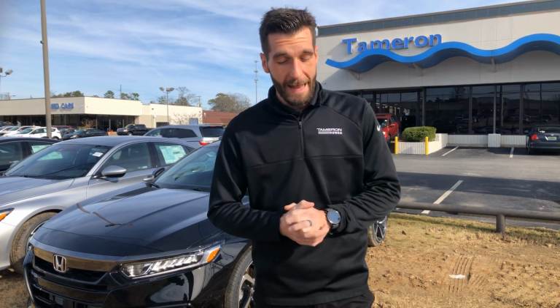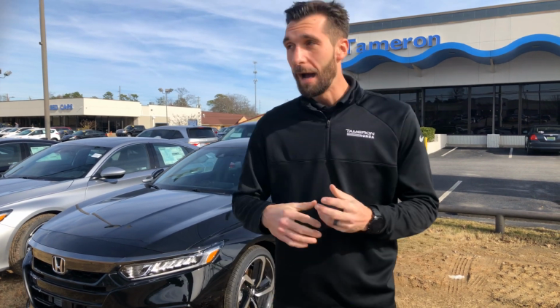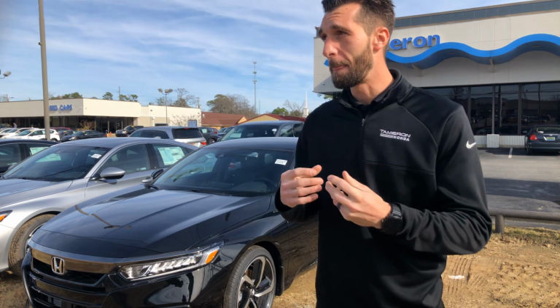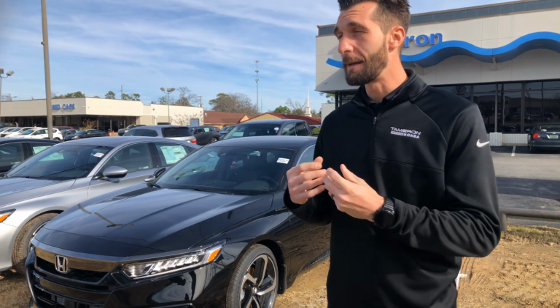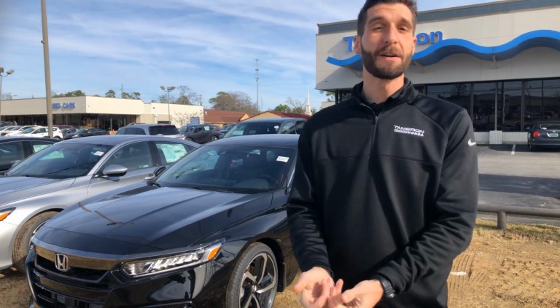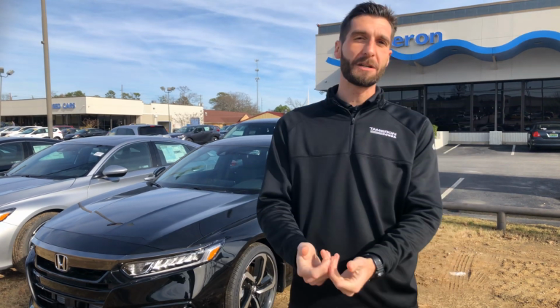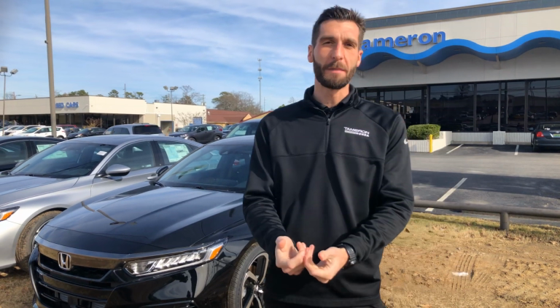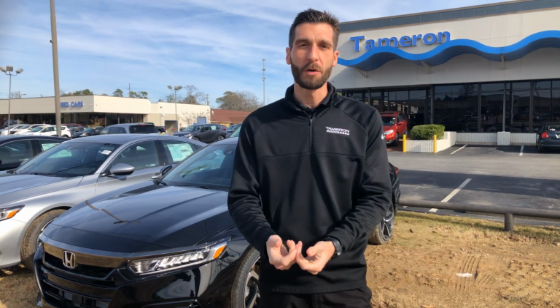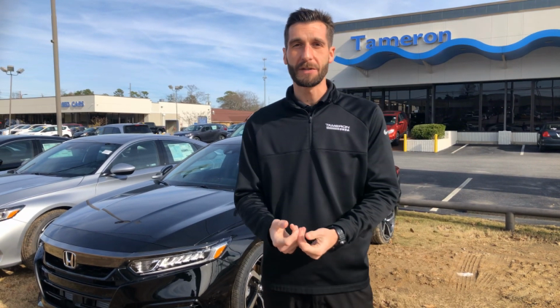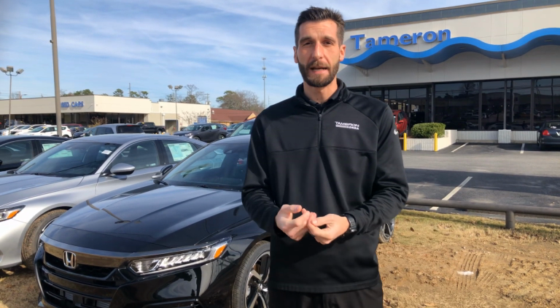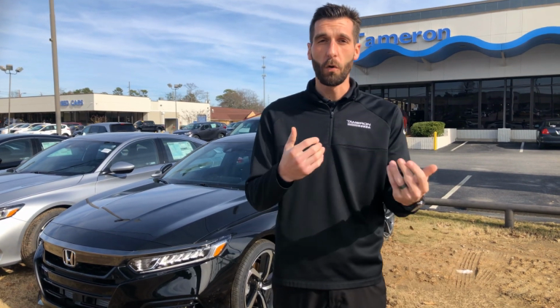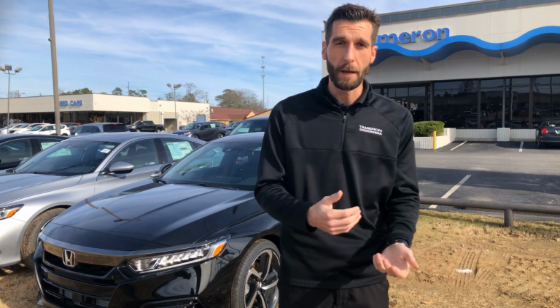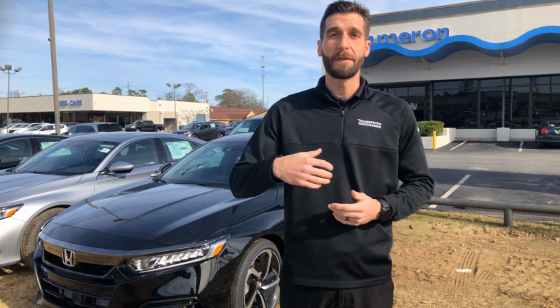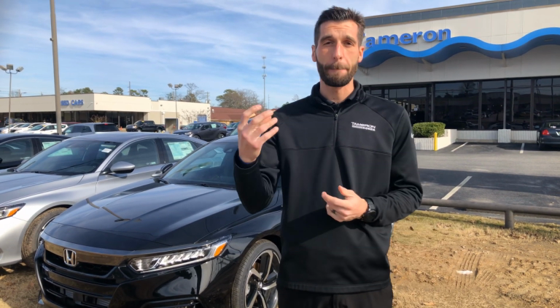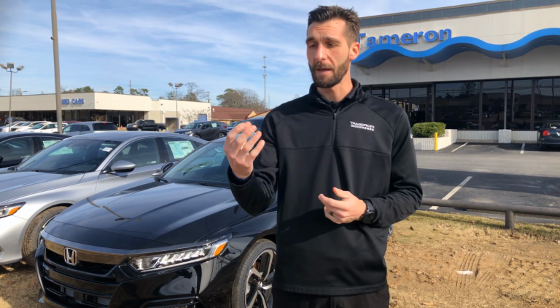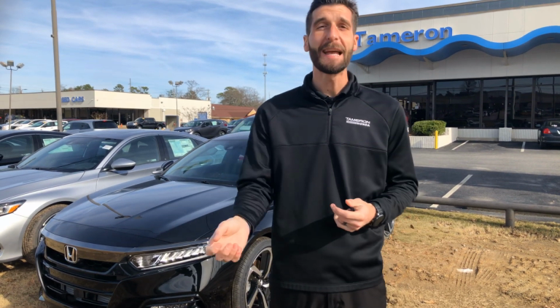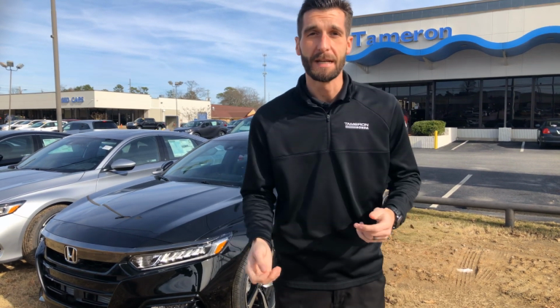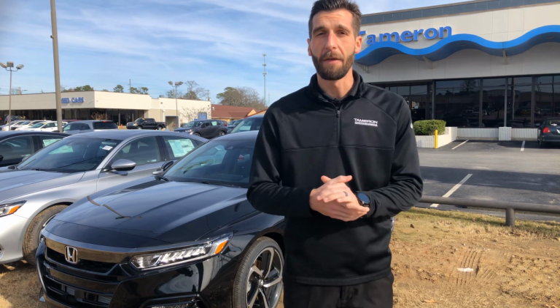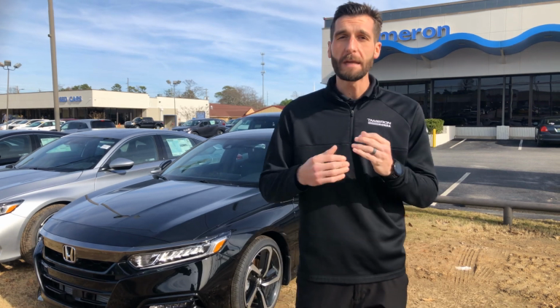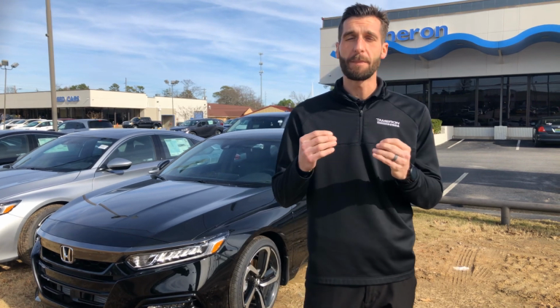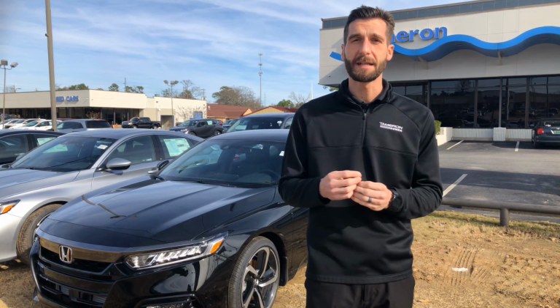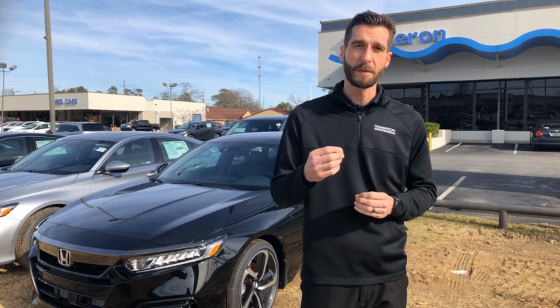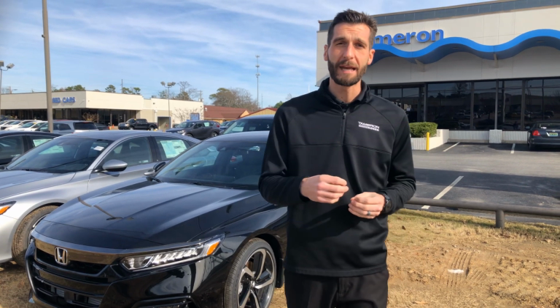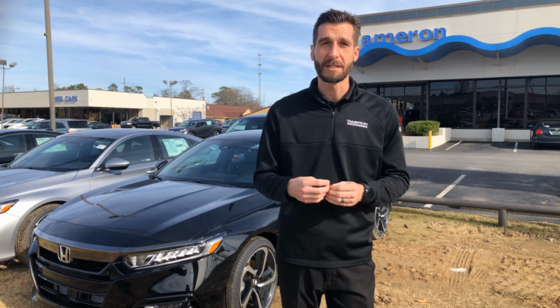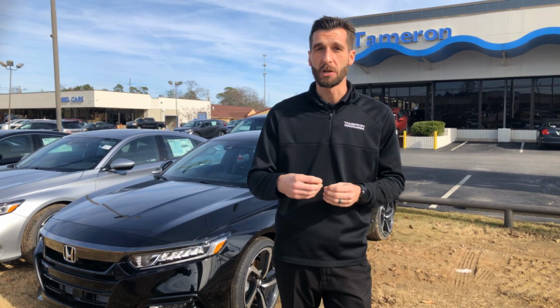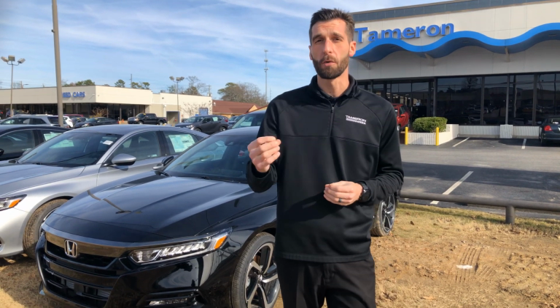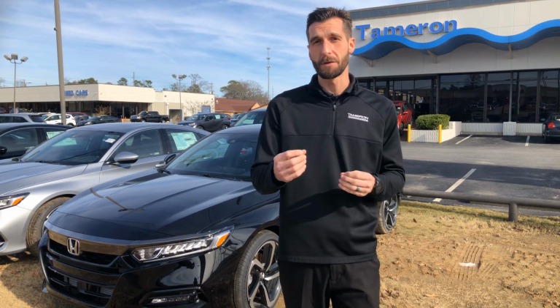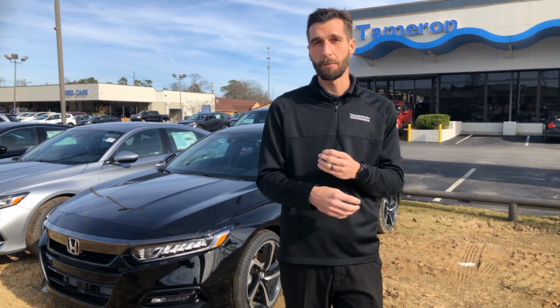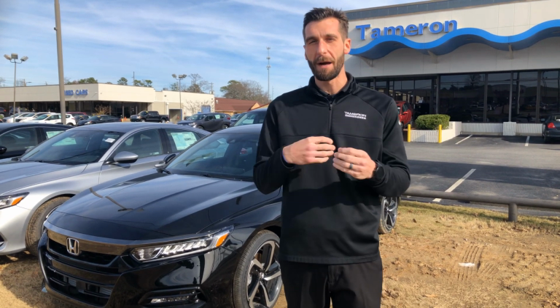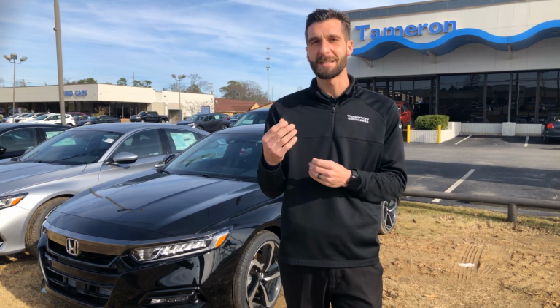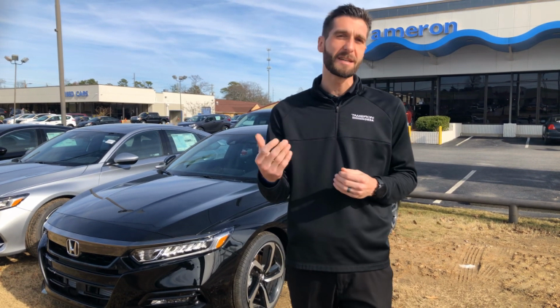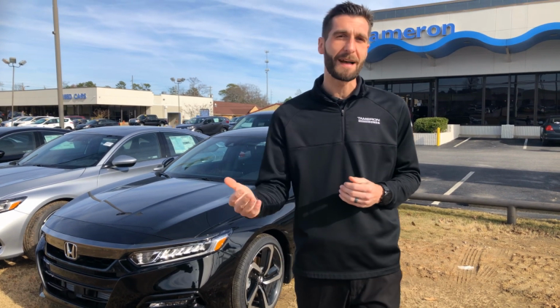My internet manager told me that you were interested in an Accord with navigation. The only package that comes with navigation is going to be your Touring, which will run about $36,000 to $37,000.